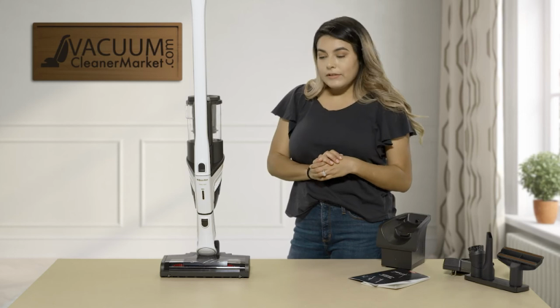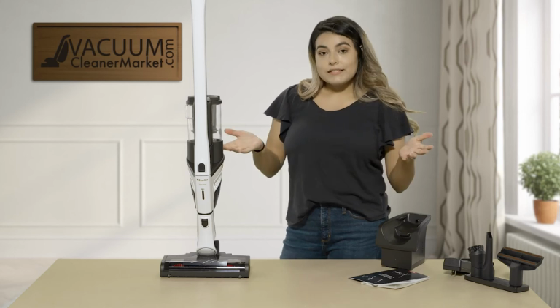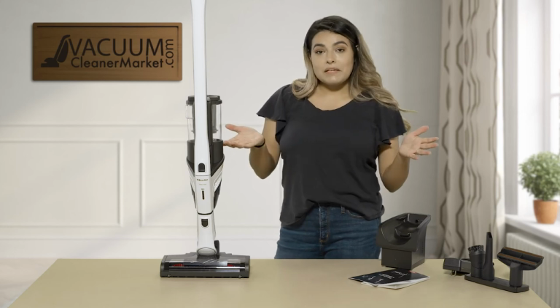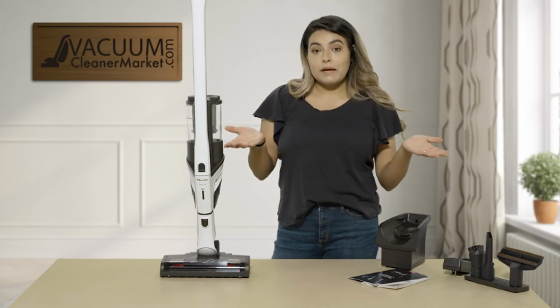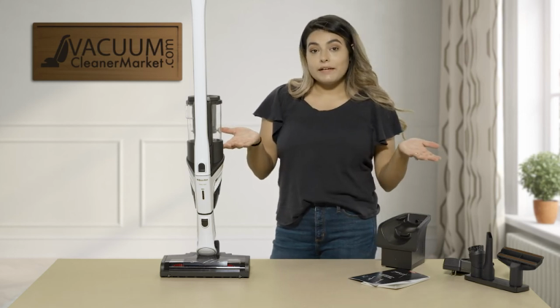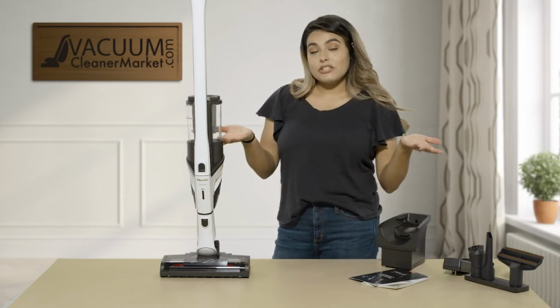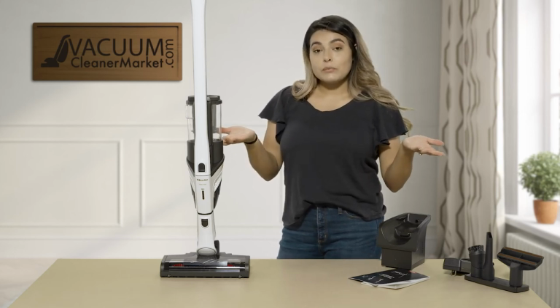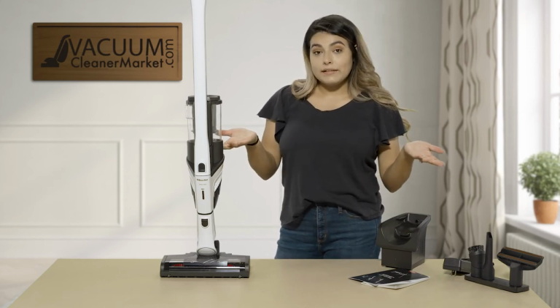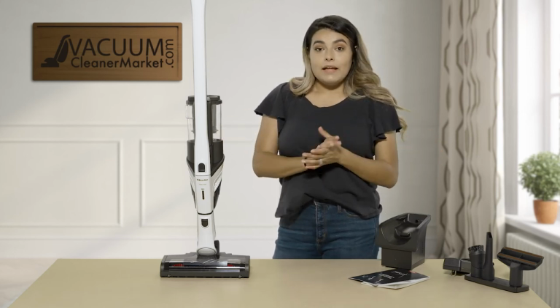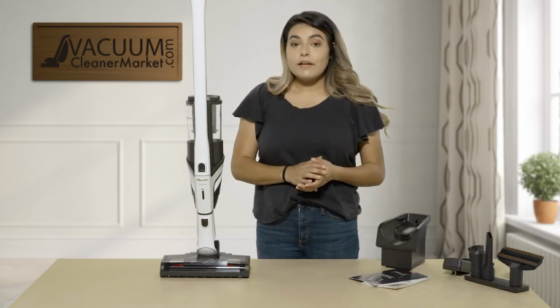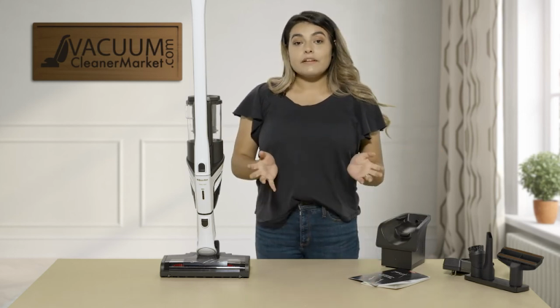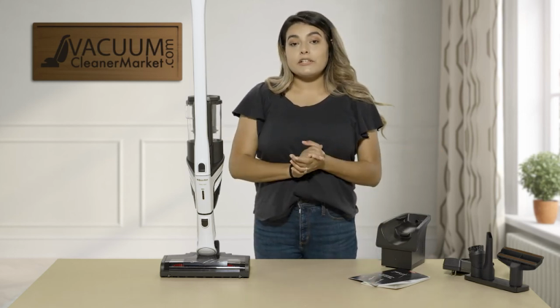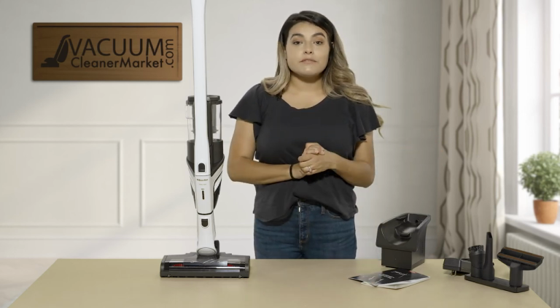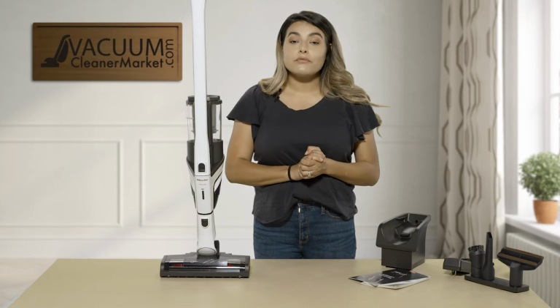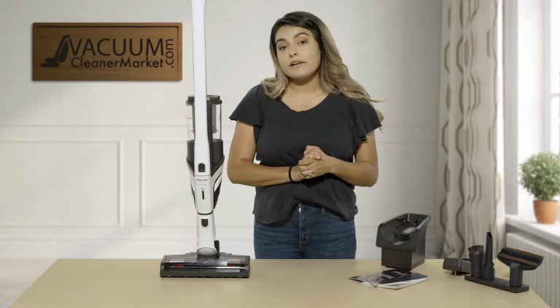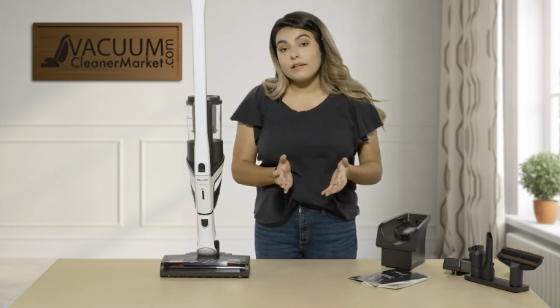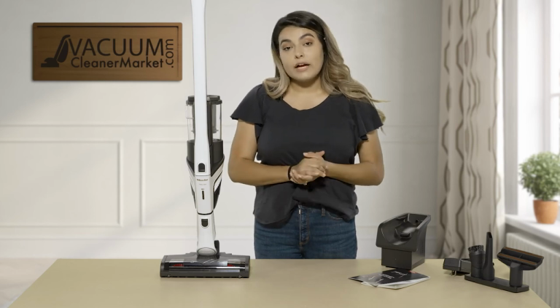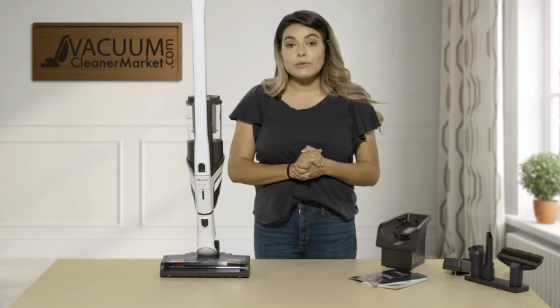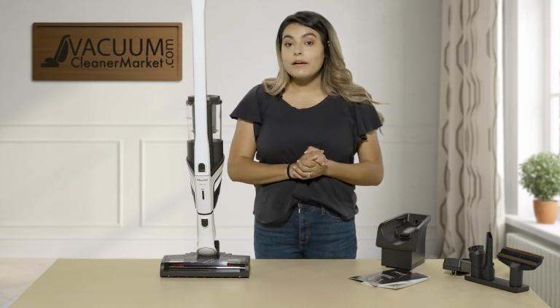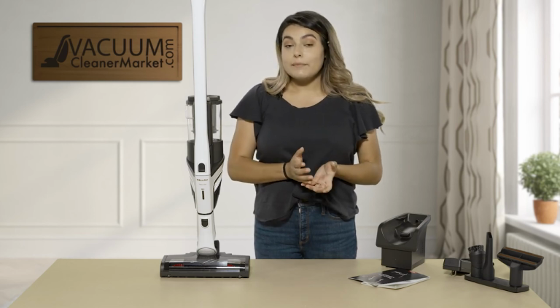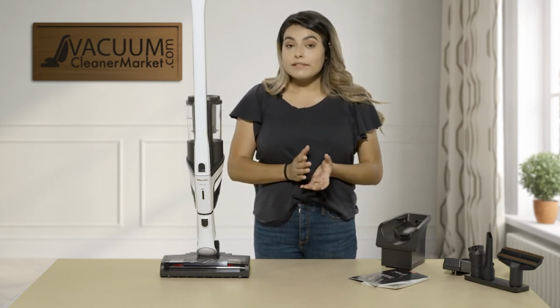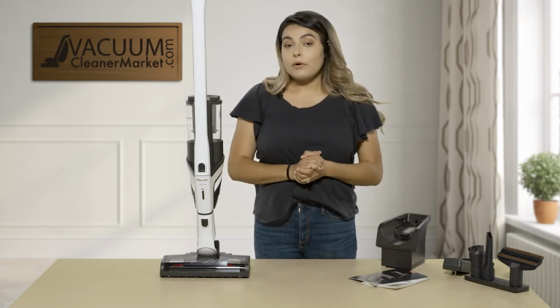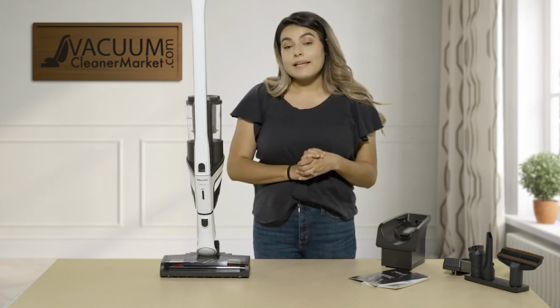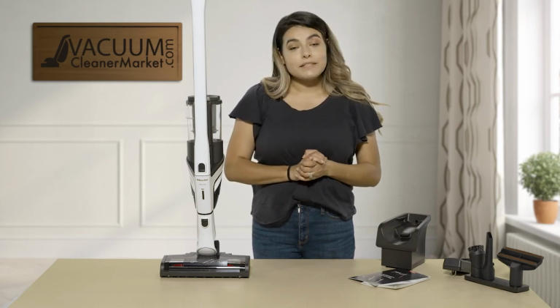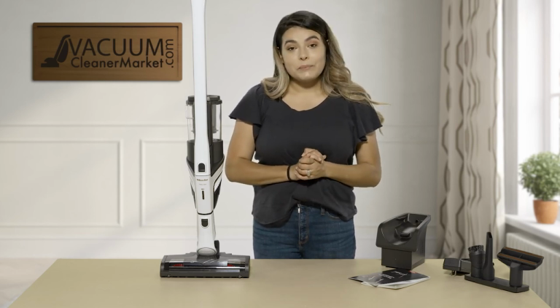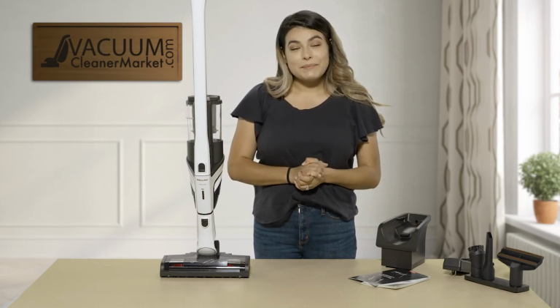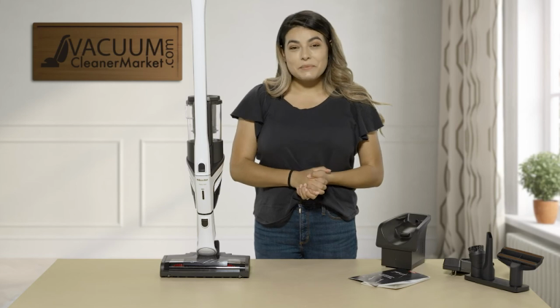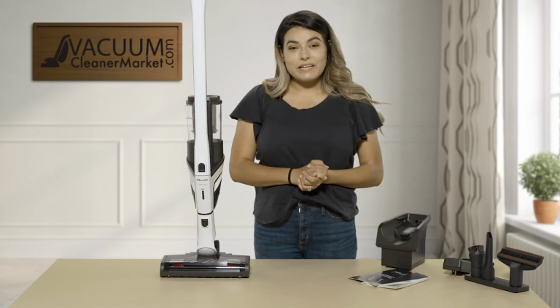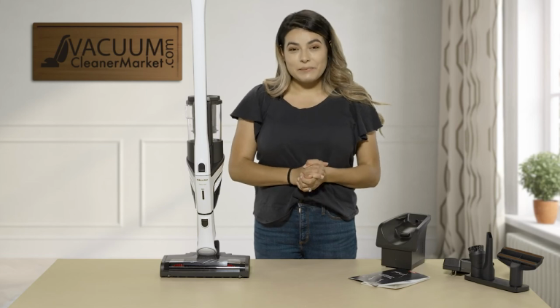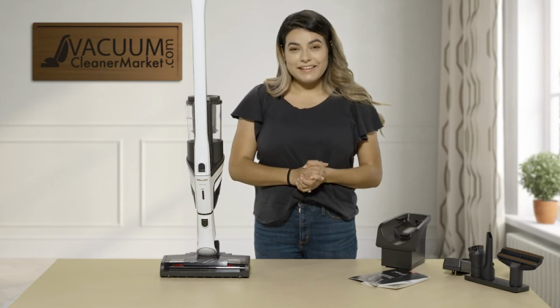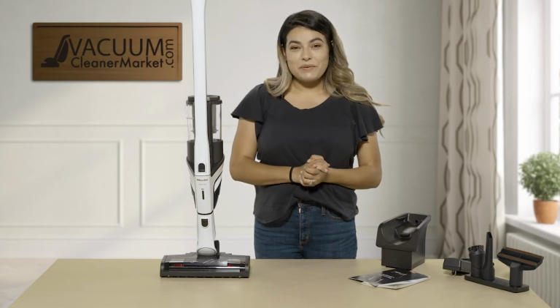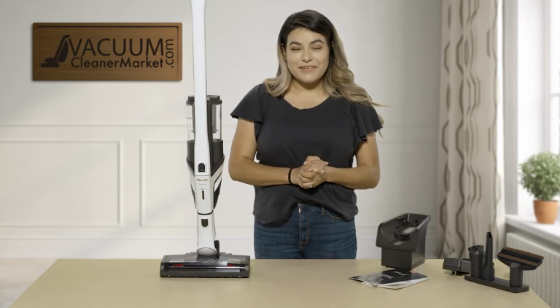So this is the Miele Triflex HX1. If you have any other questions feel free to call us, chat us, or email us — we're always happy to help. I'm Mikayla with Vacuum Cleaner Market, and happy vacuuming.